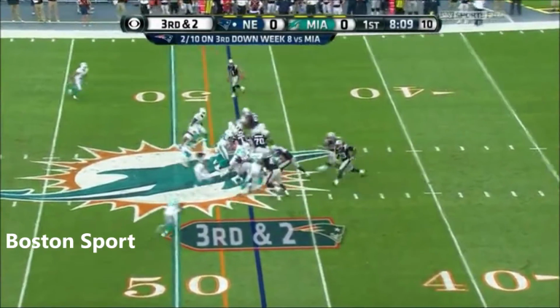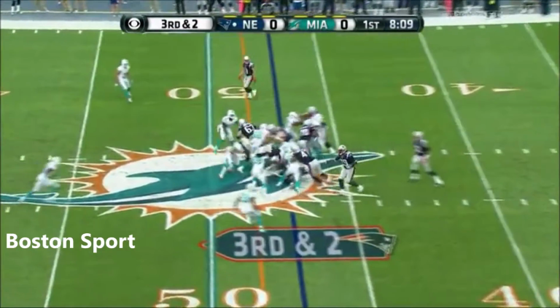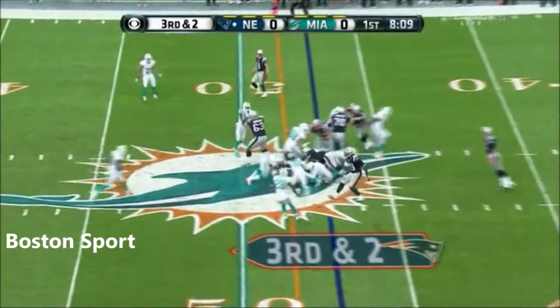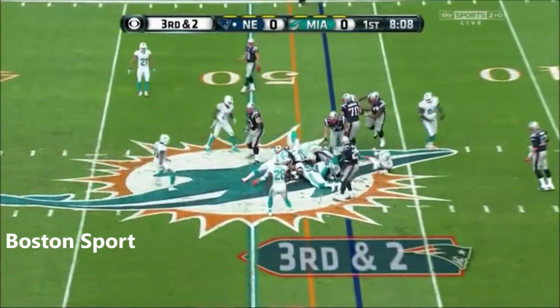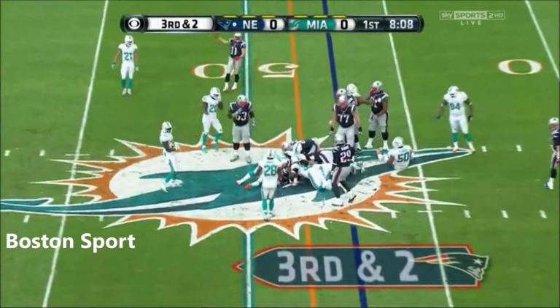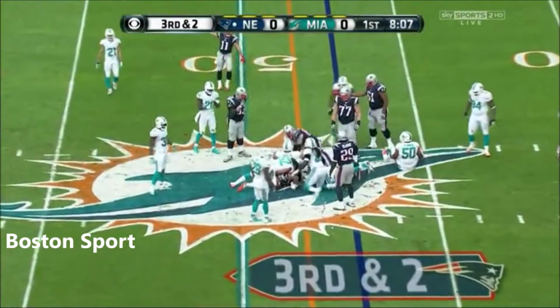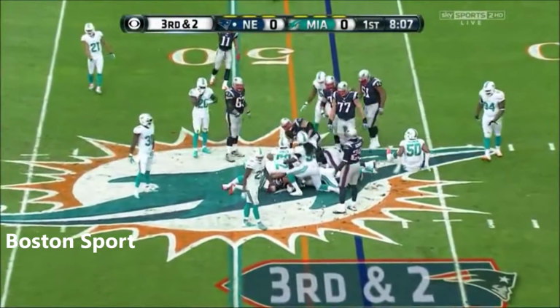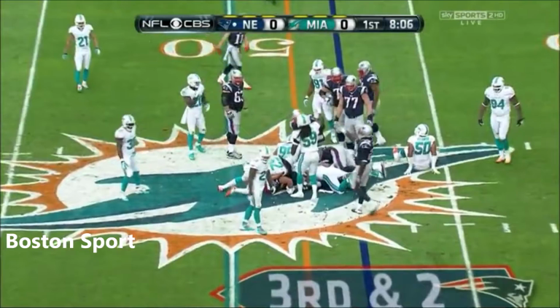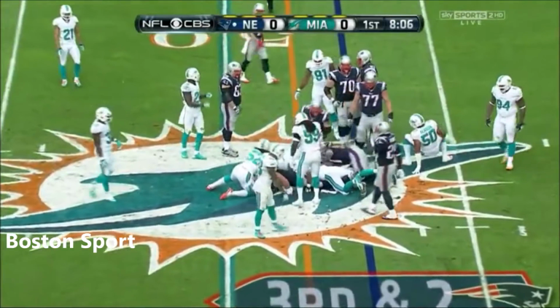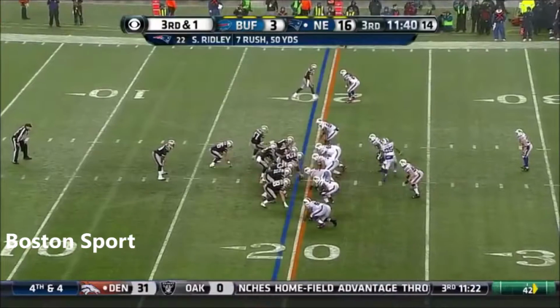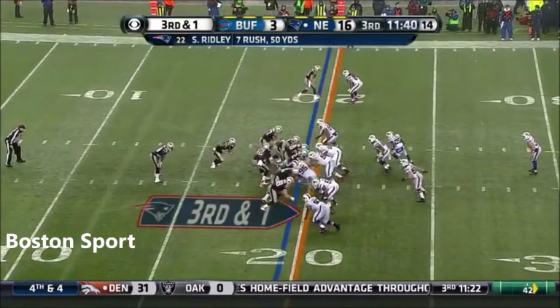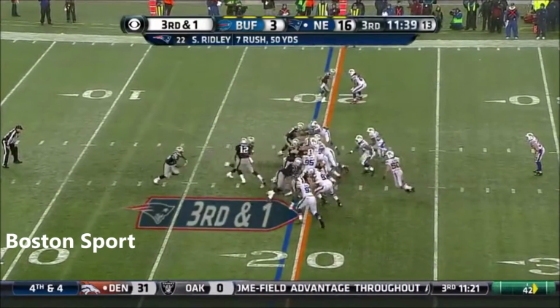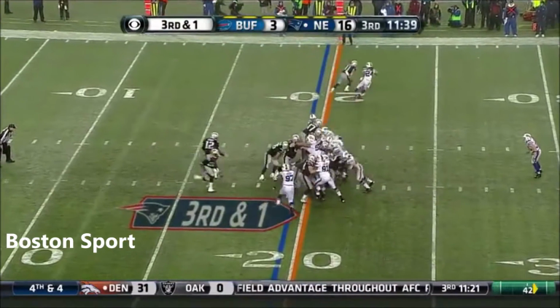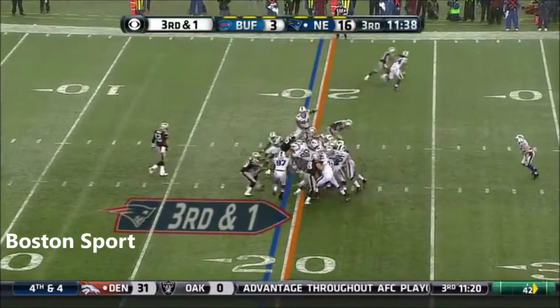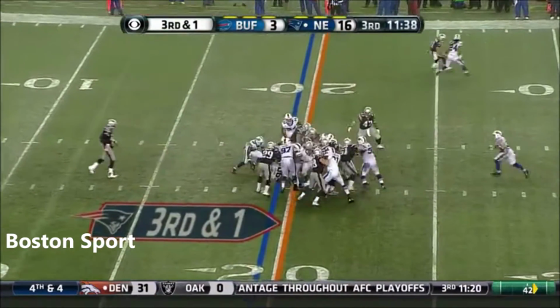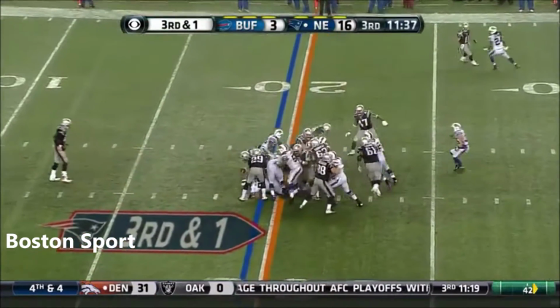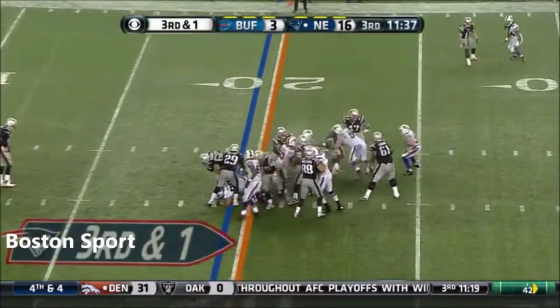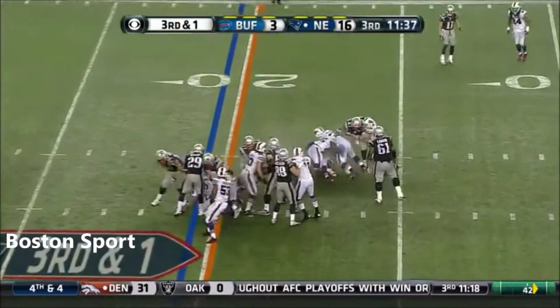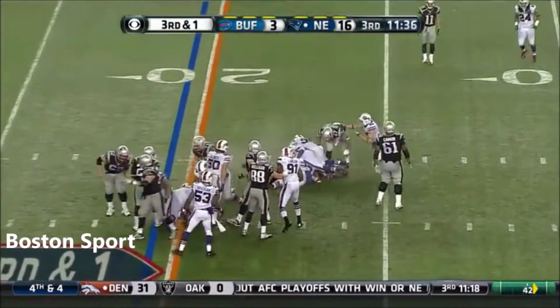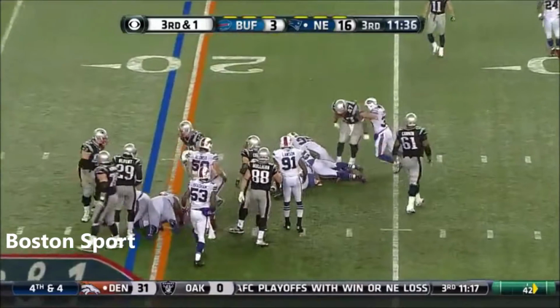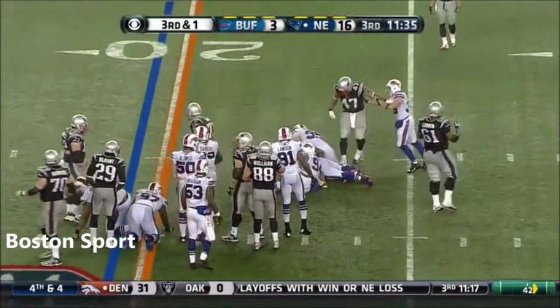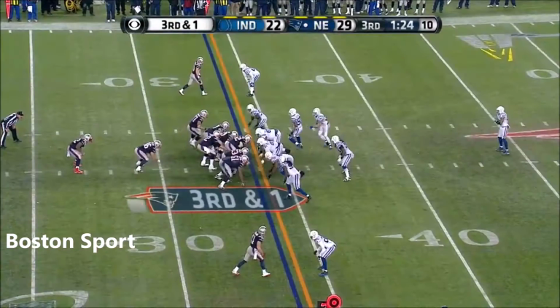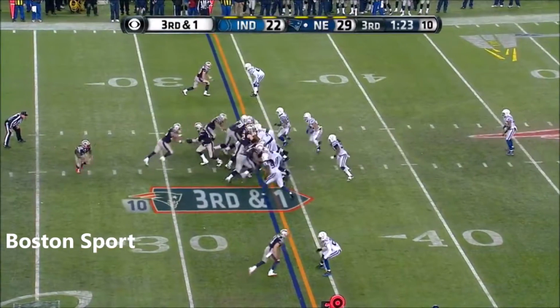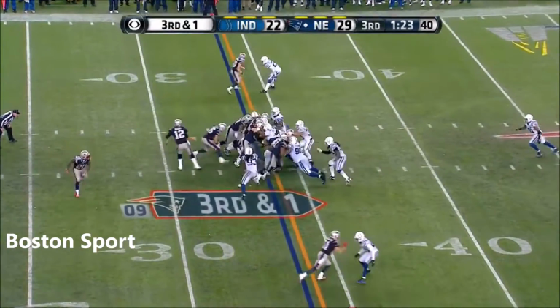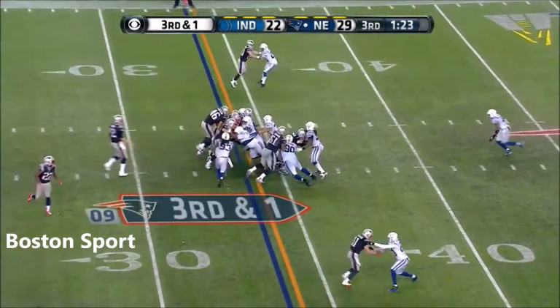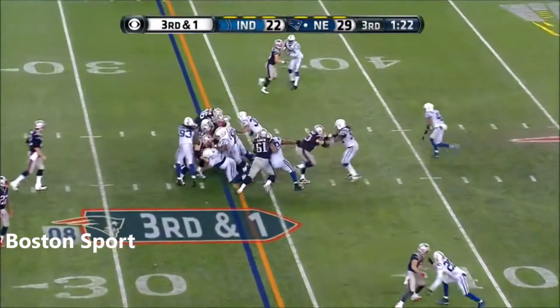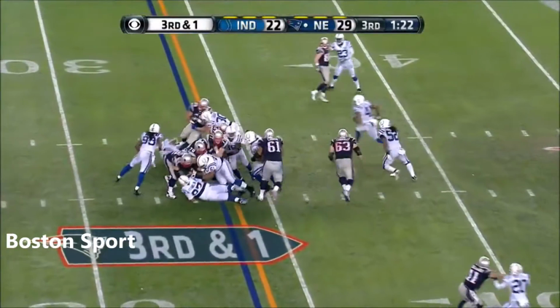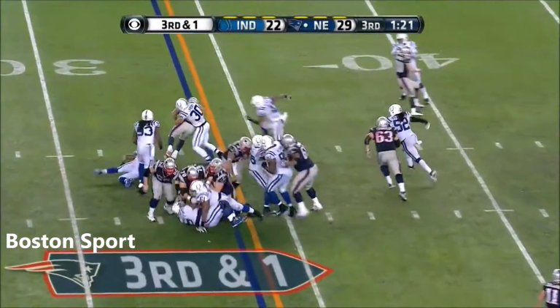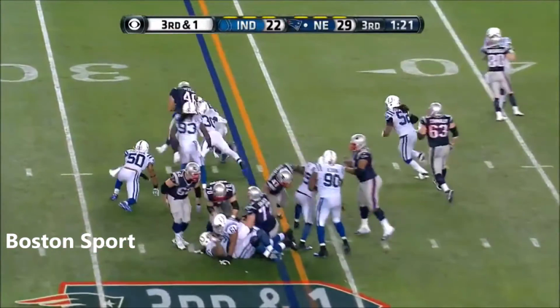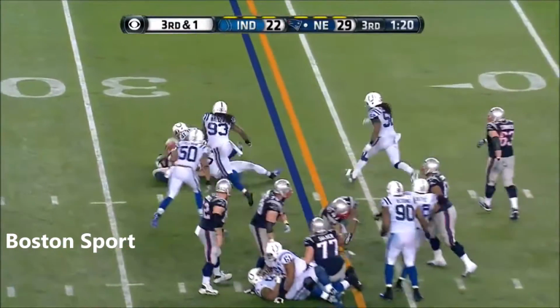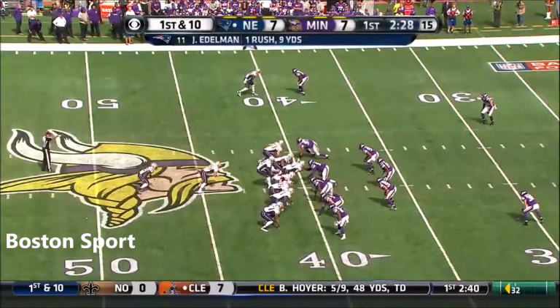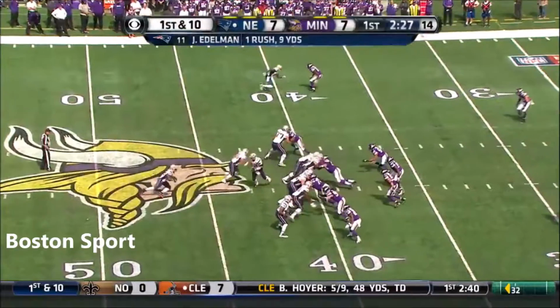As they go with the inside give to James Devlin. Bill Belichick. James Devlin. A third and short. It gives to the up back, James Devlin. And Devlin — it's called.